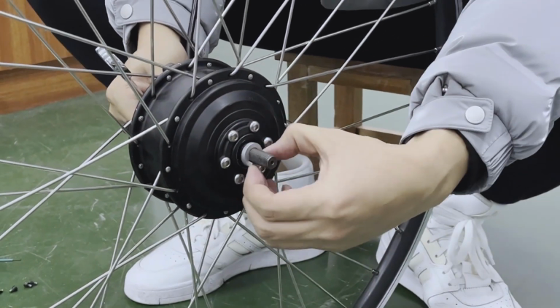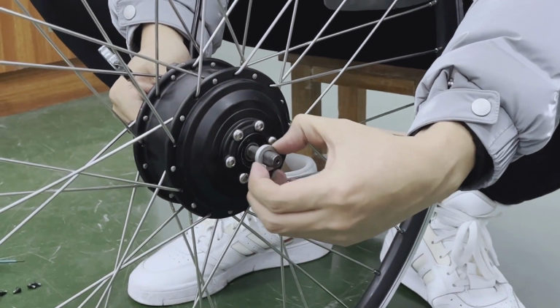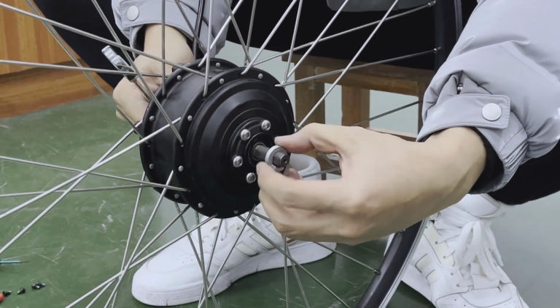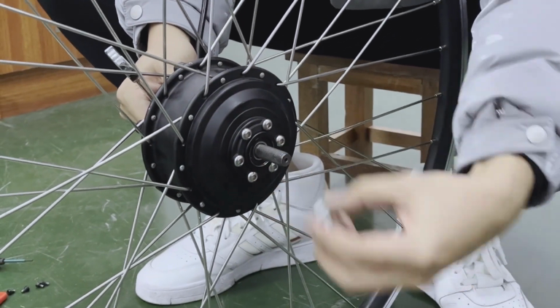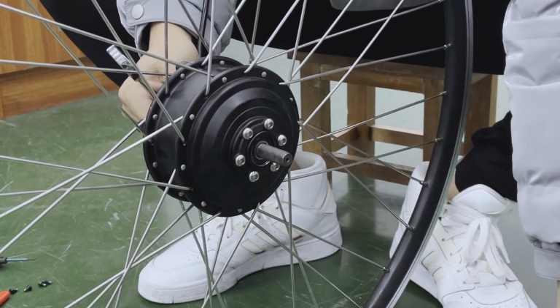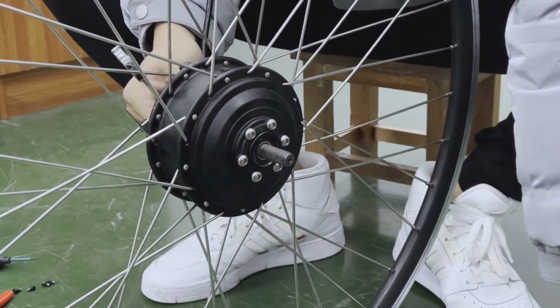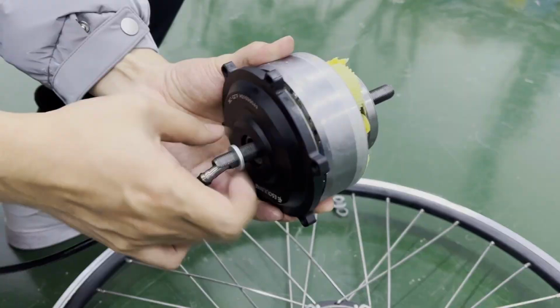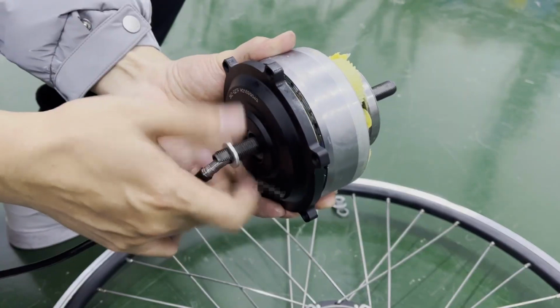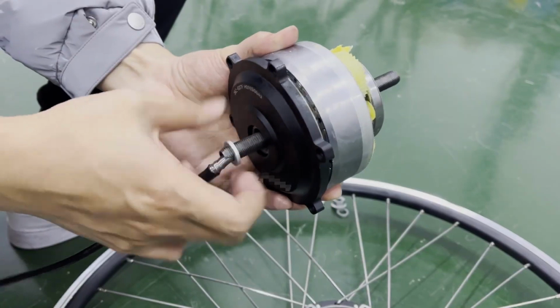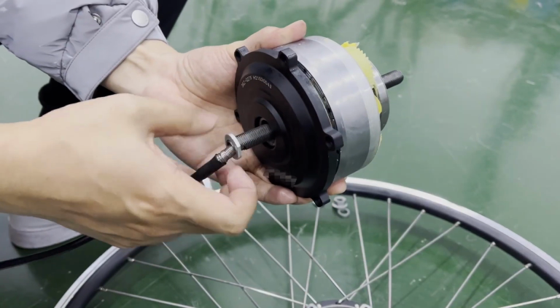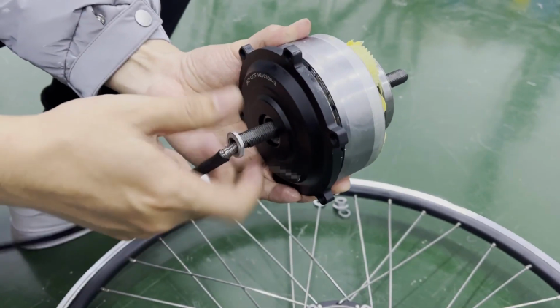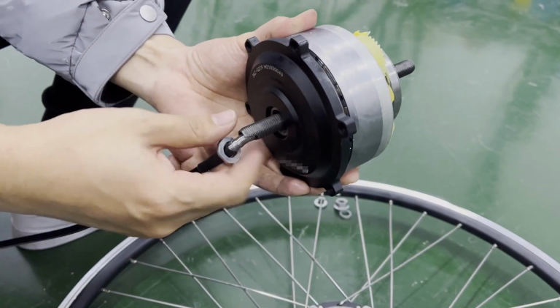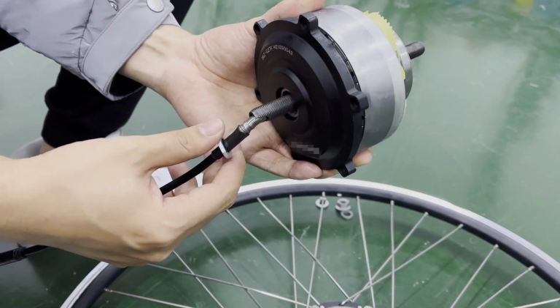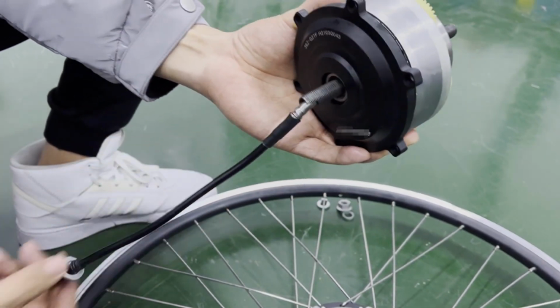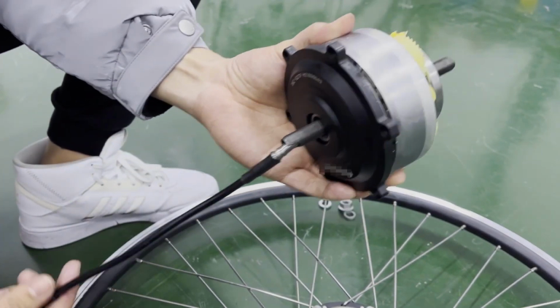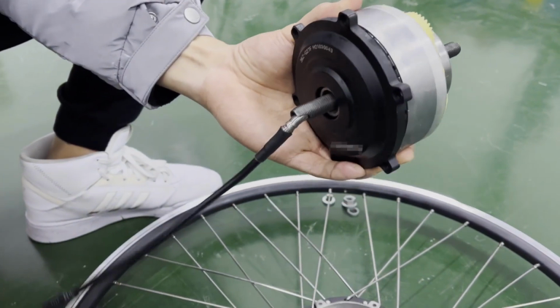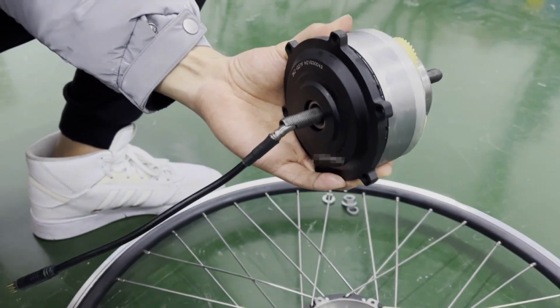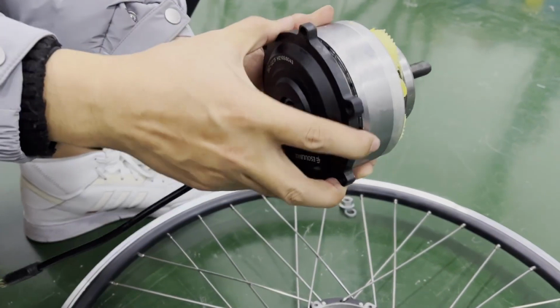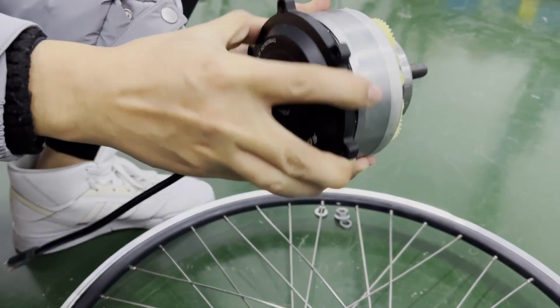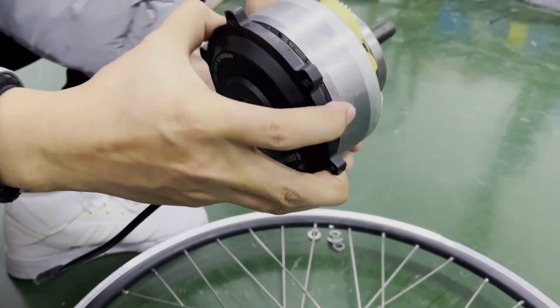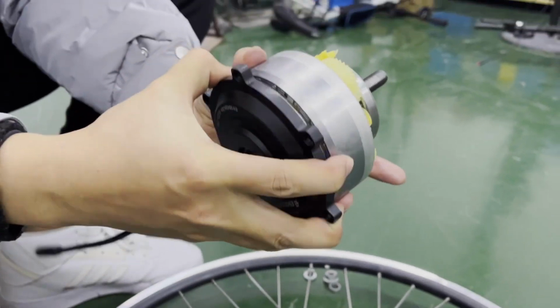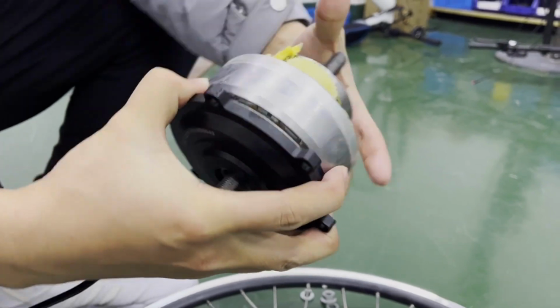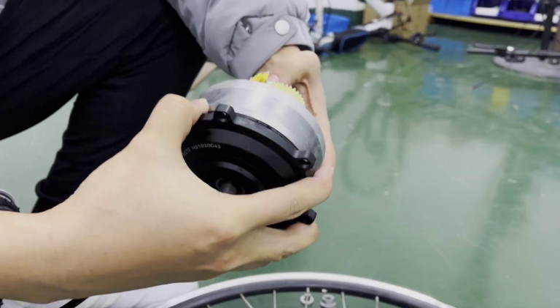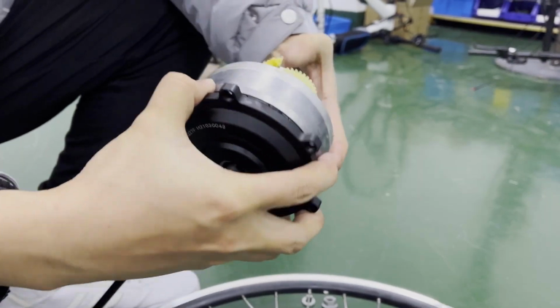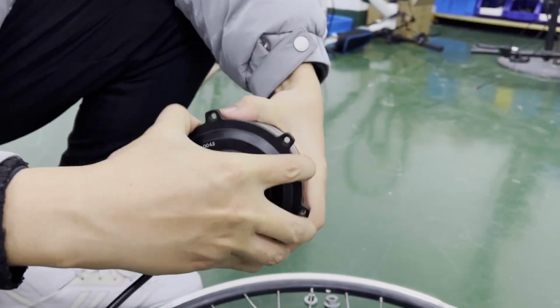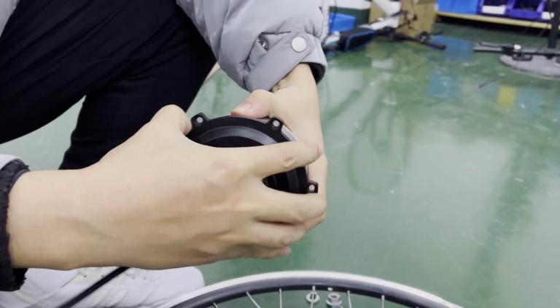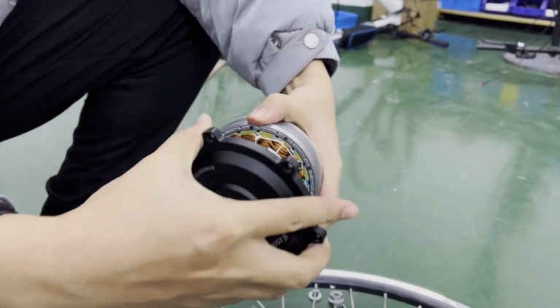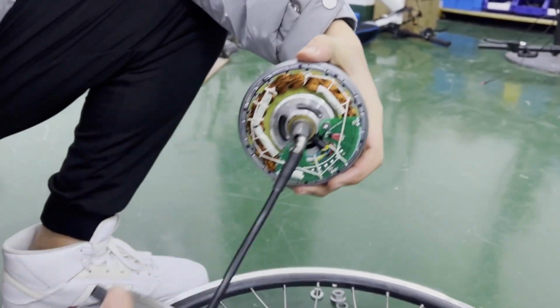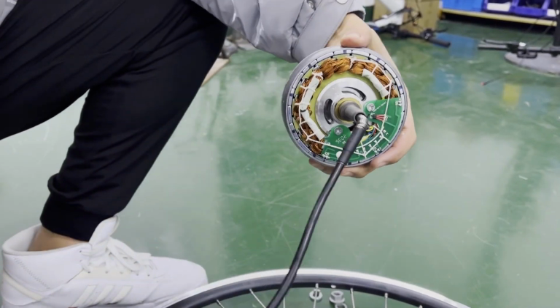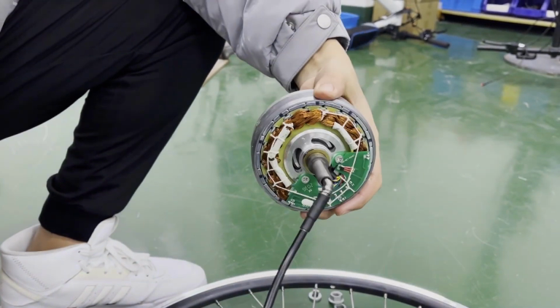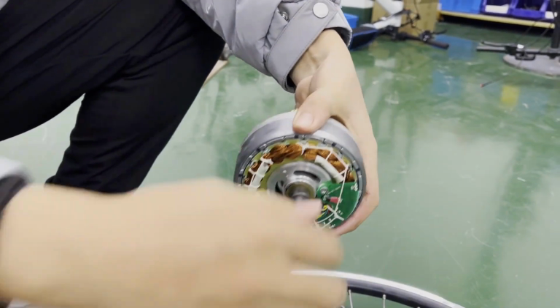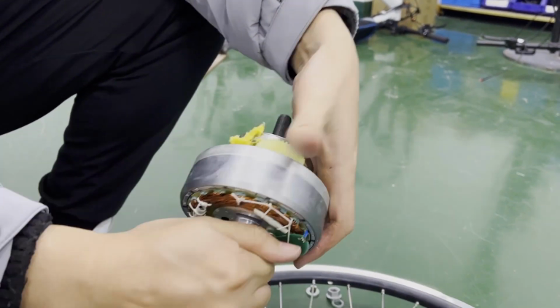Separate the rim and motor core, then remove the motor cover. You can see some accessories inside the motor.